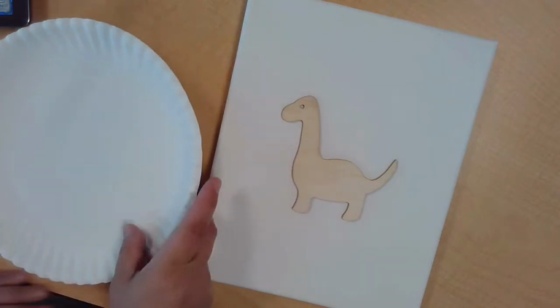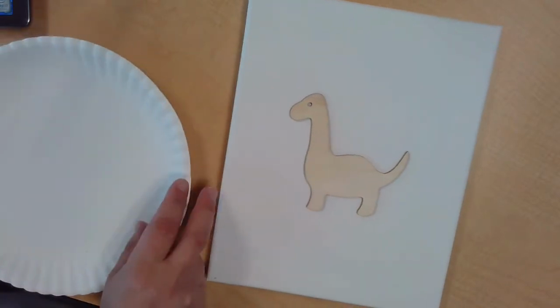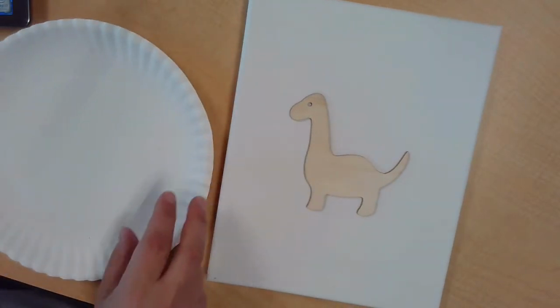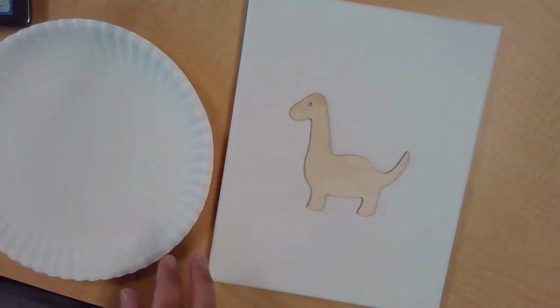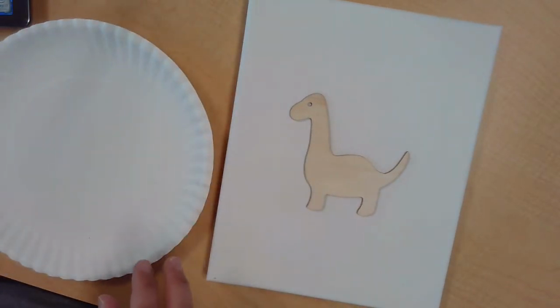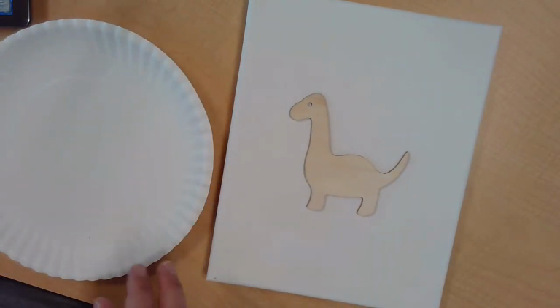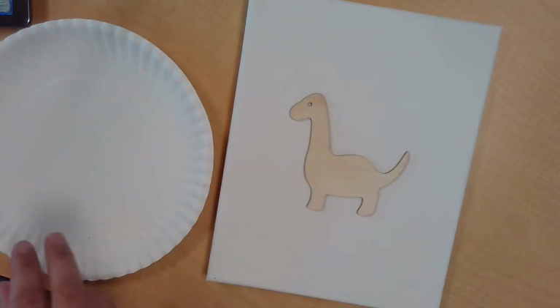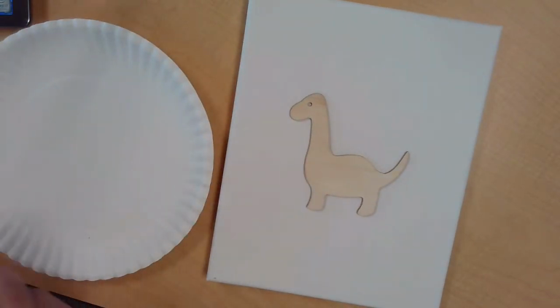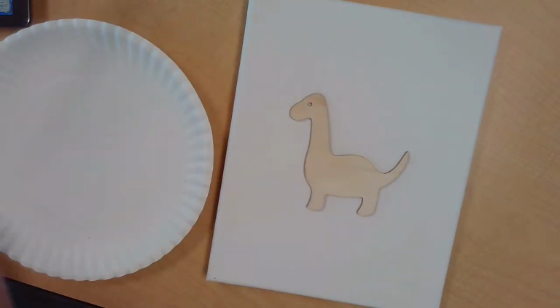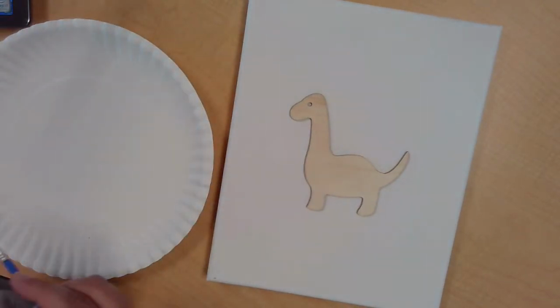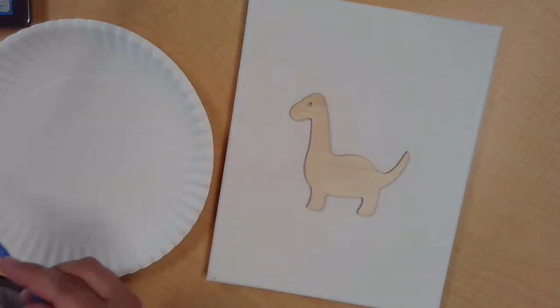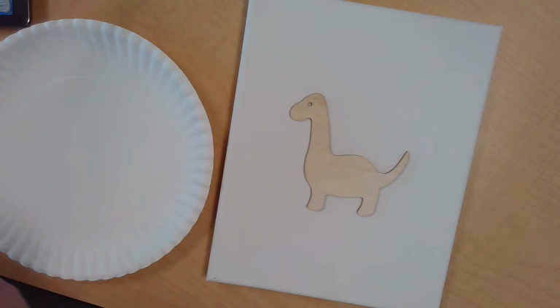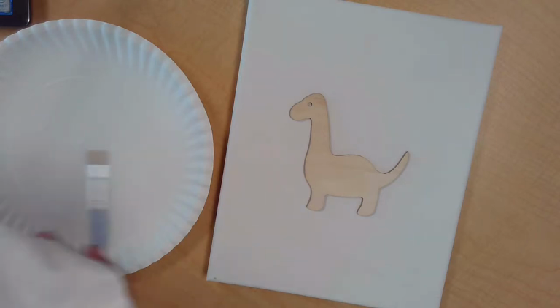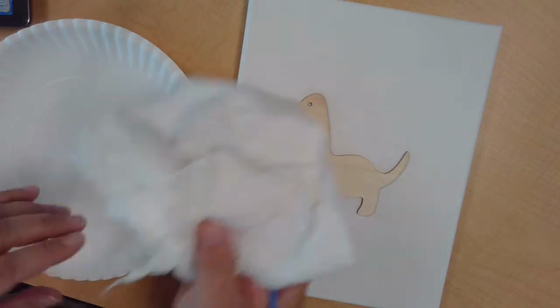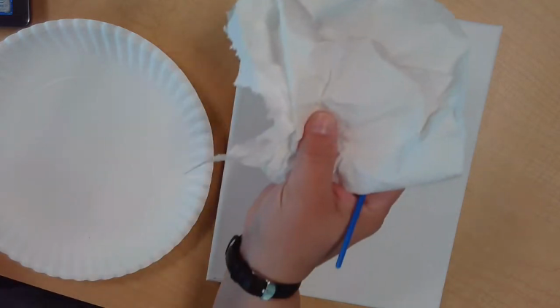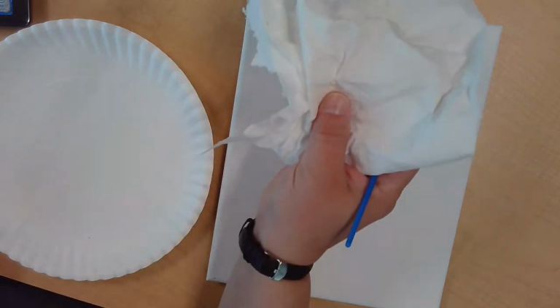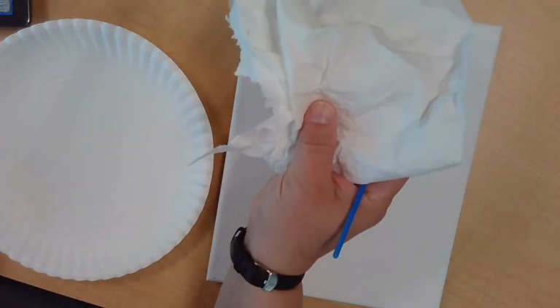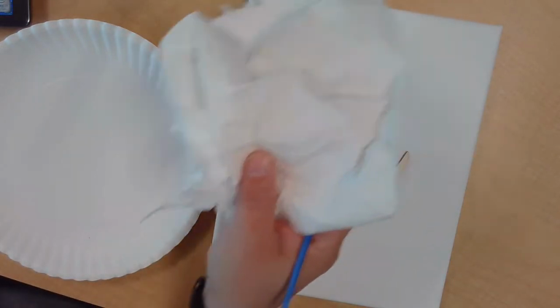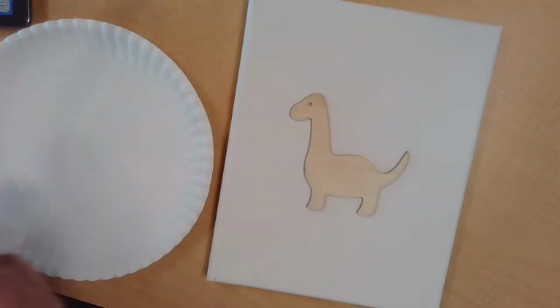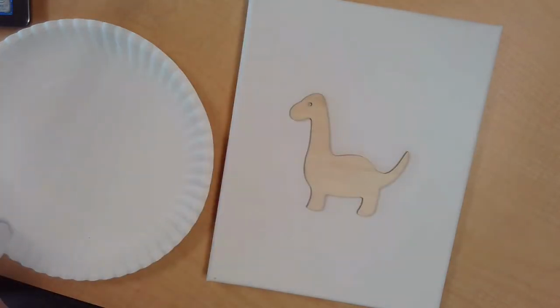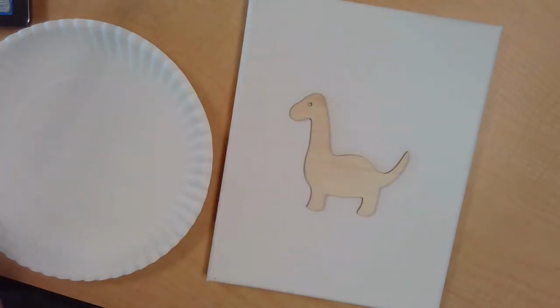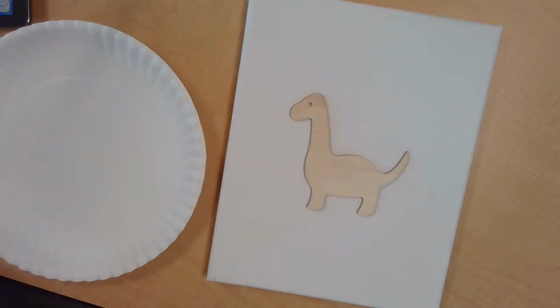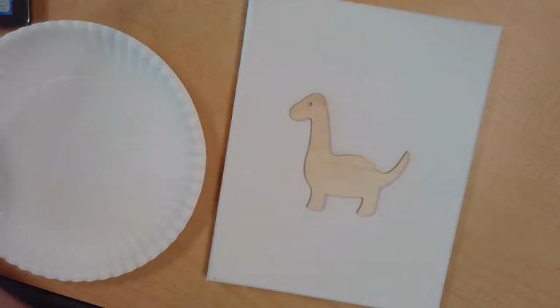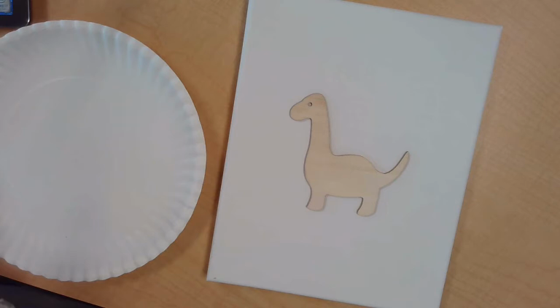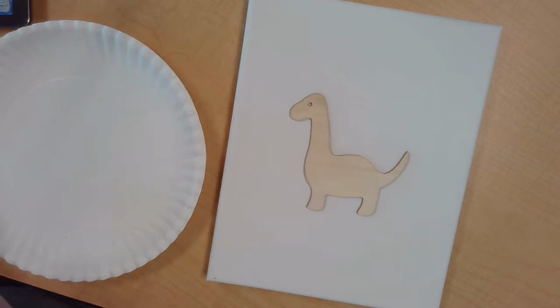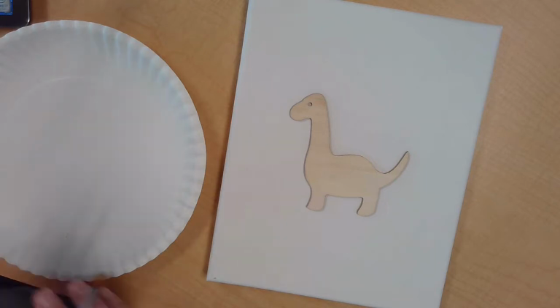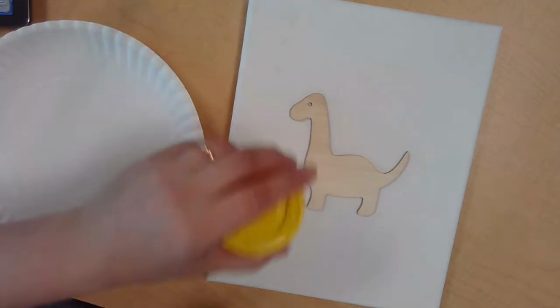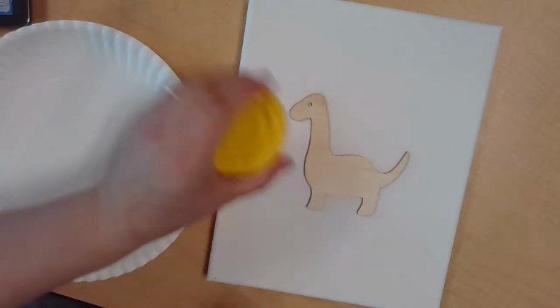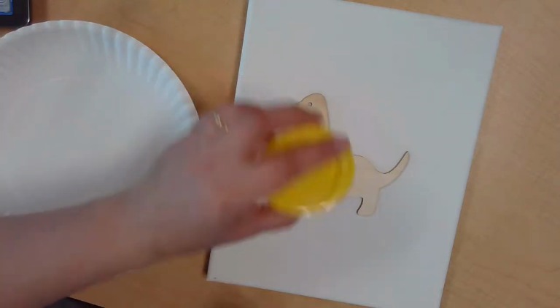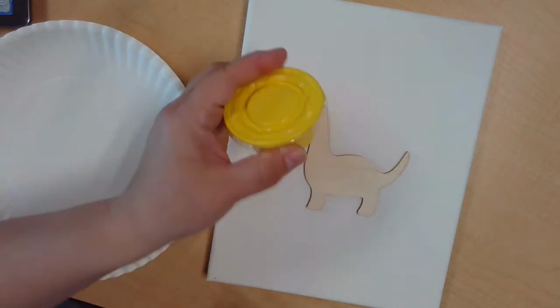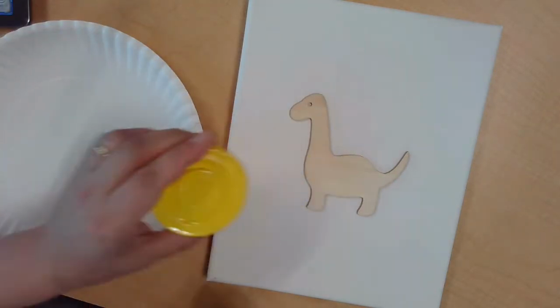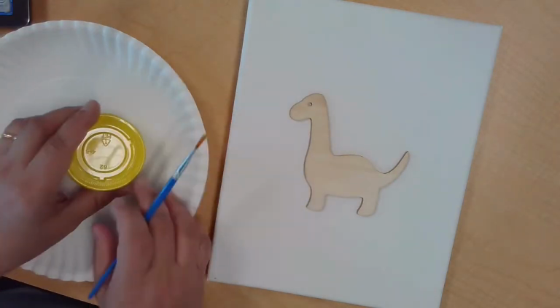If I was going to do the painted dinosaur and leave it in place, I would probably glue it in place later on after it's been painted. You're going to want to make sure you protect your work area — I've got some paper towels and a paper plate. Now I'm going to start with my paint. I'm going to start with yellow.